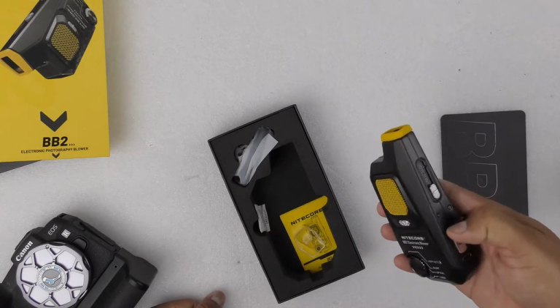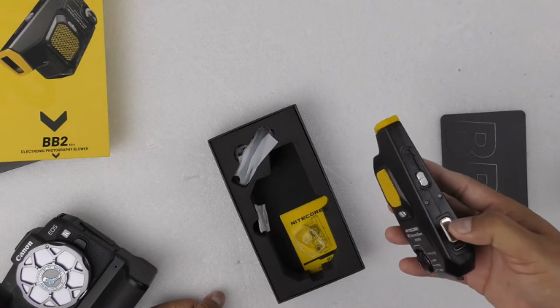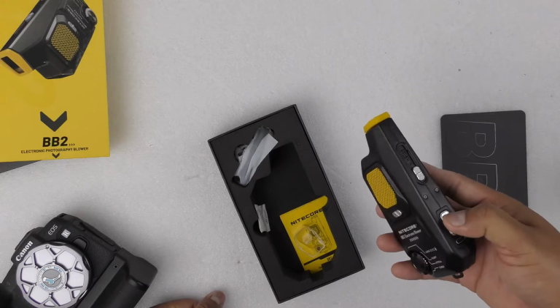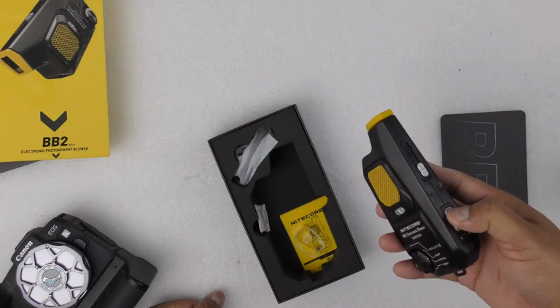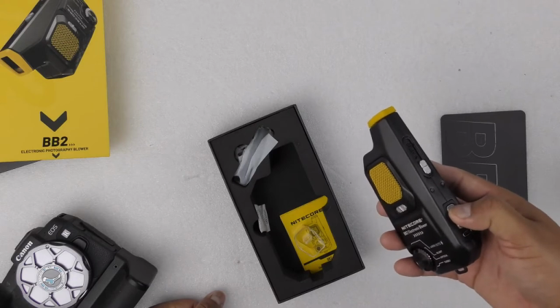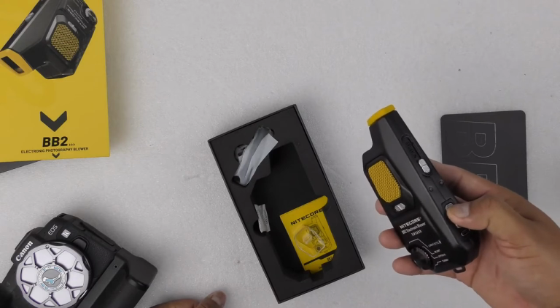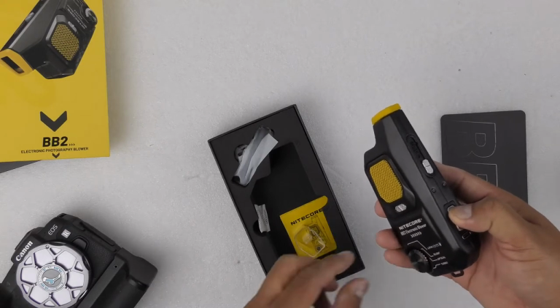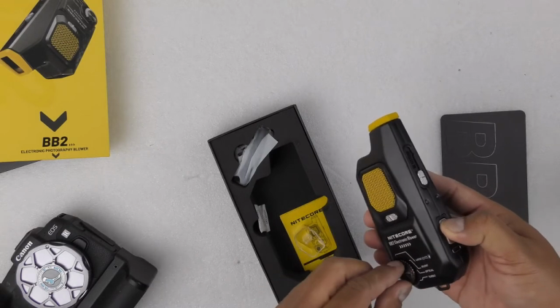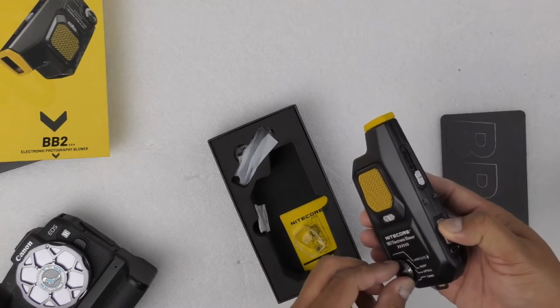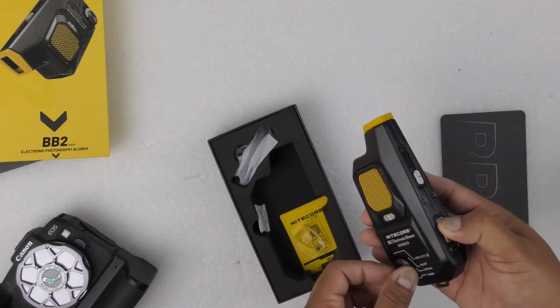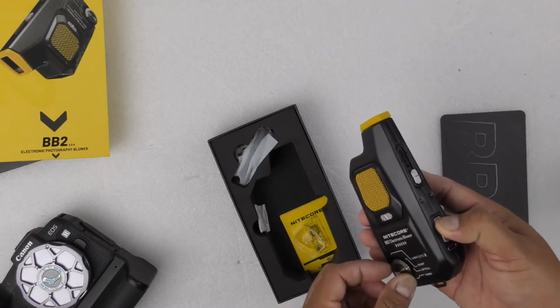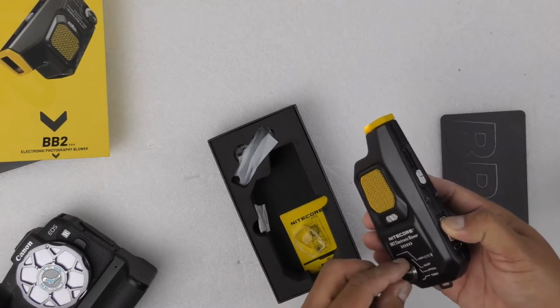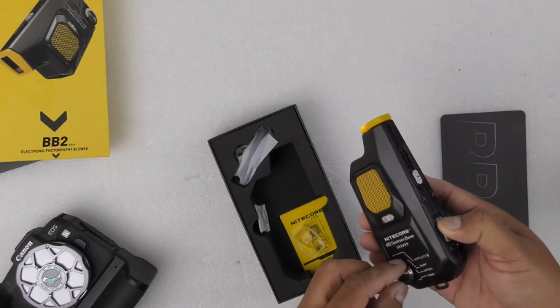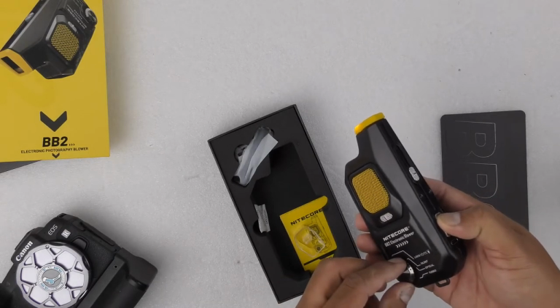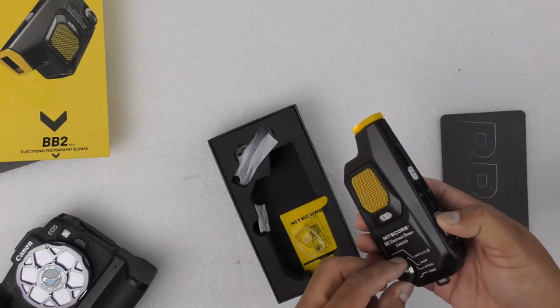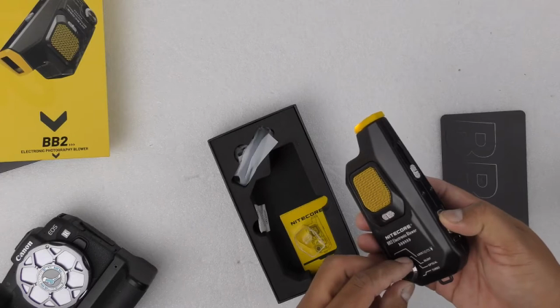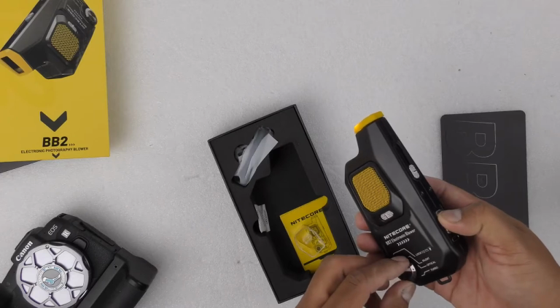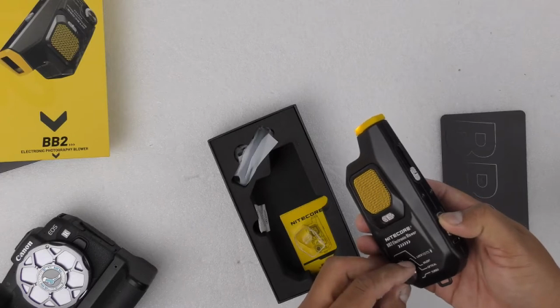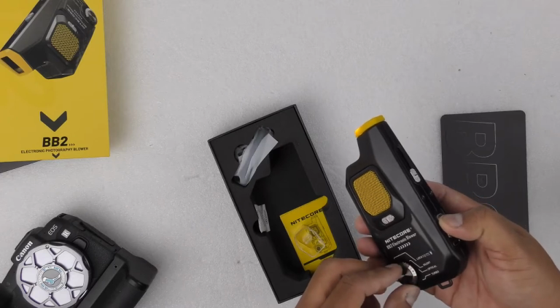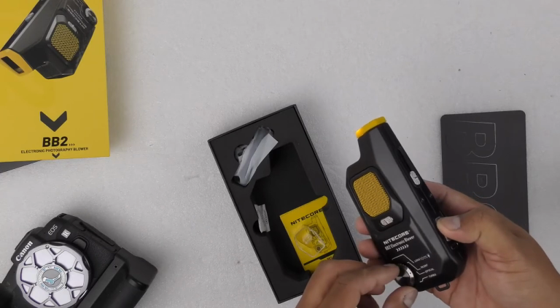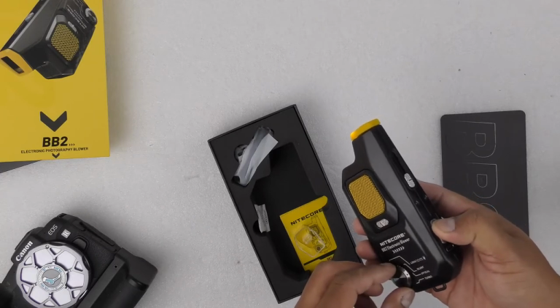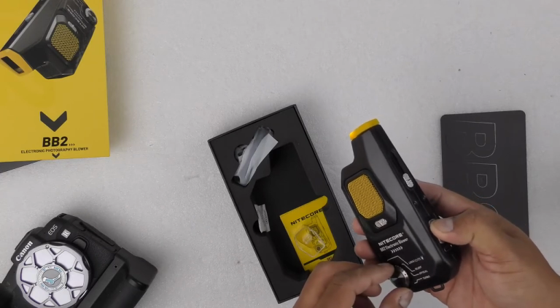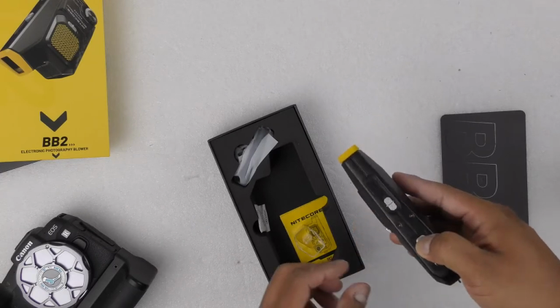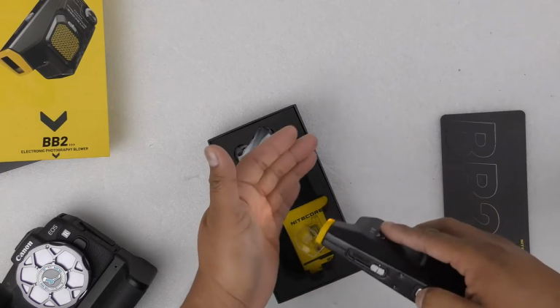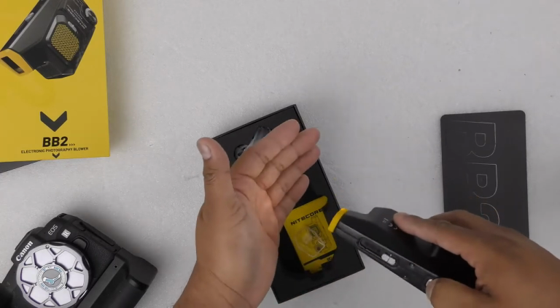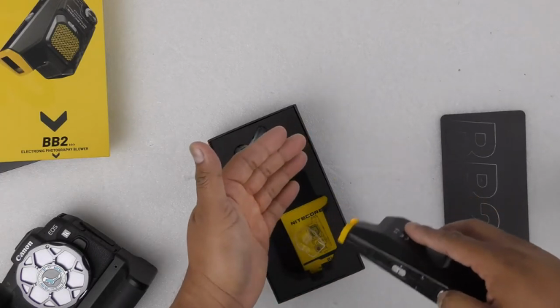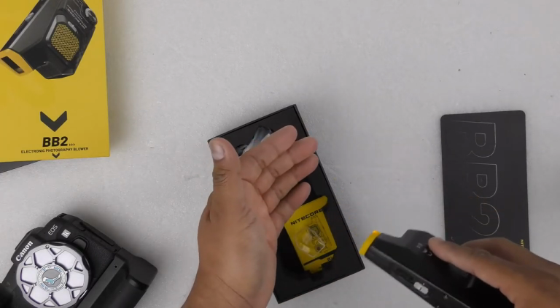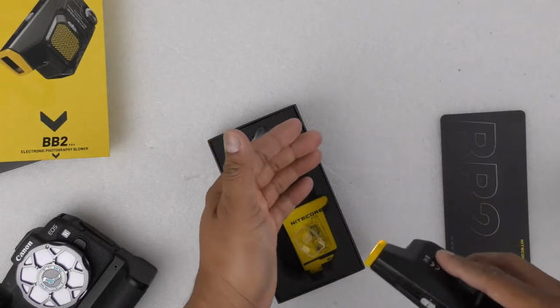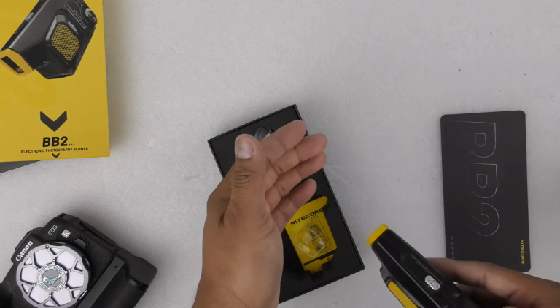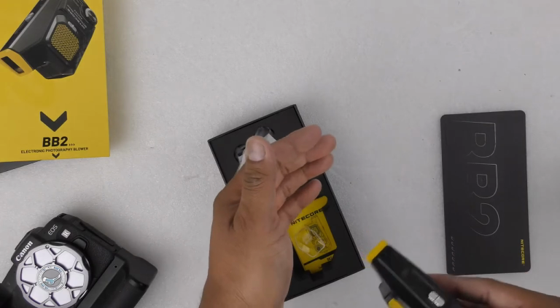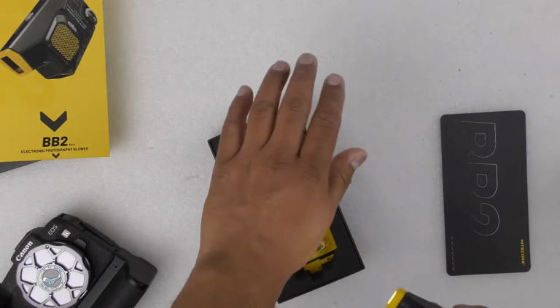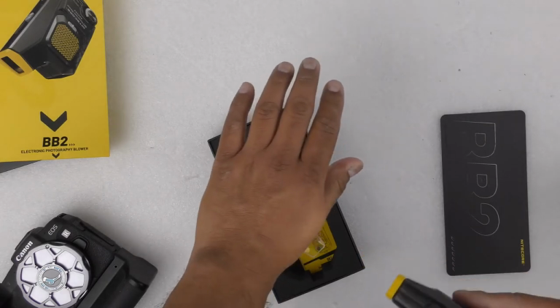You just need to push it, and here is the flowing air.